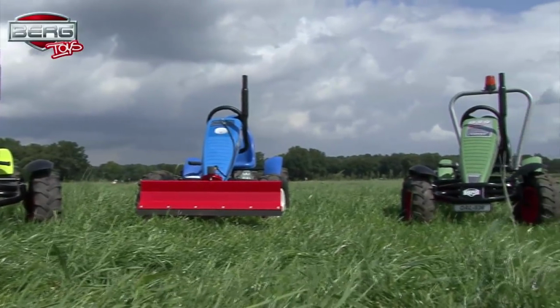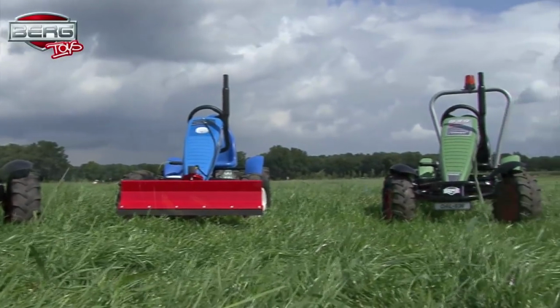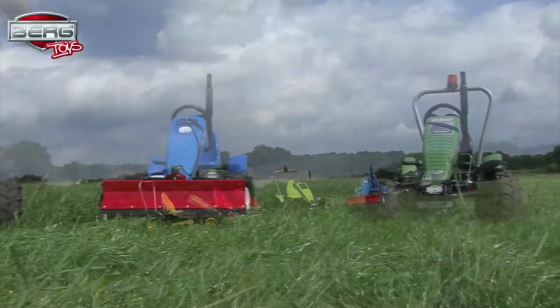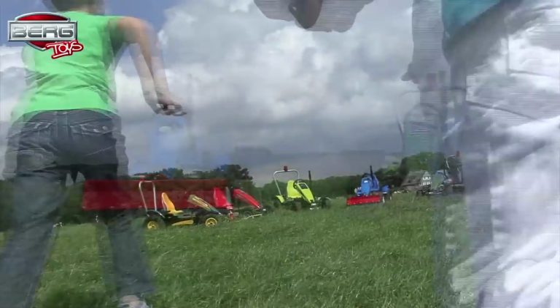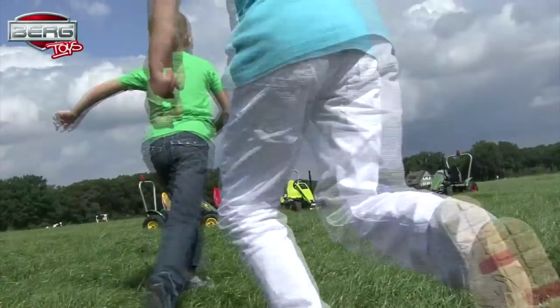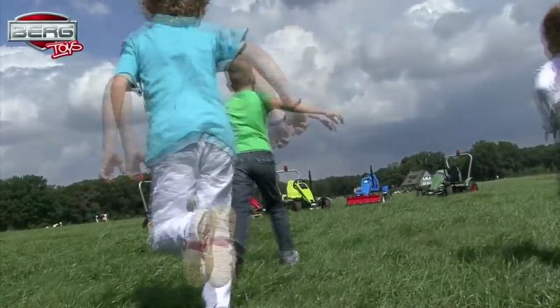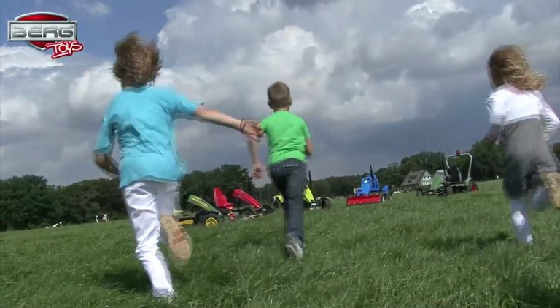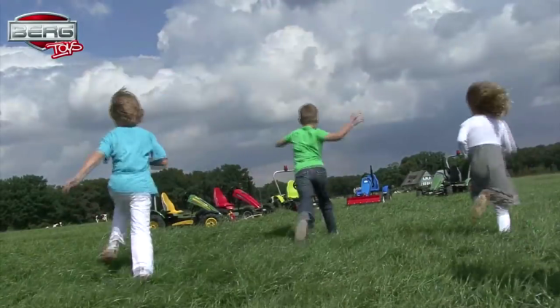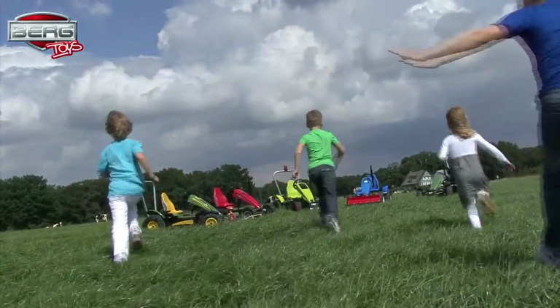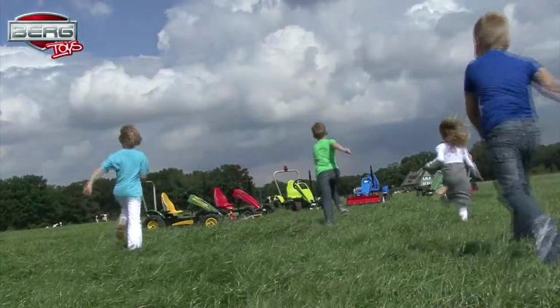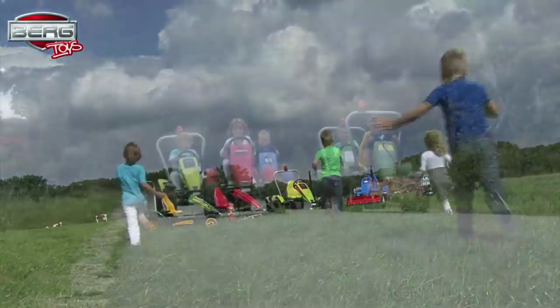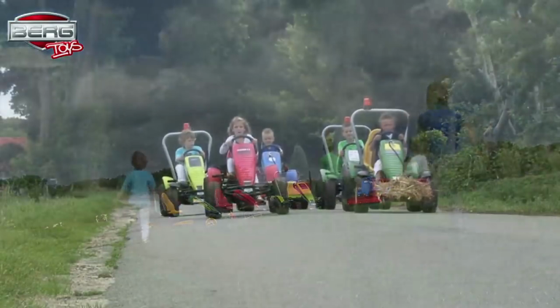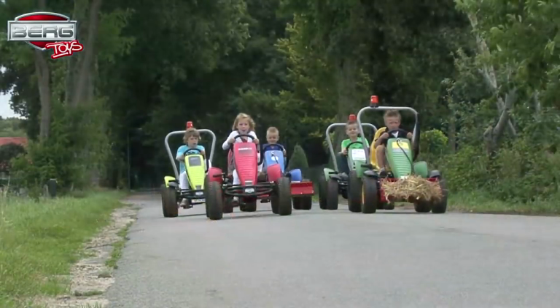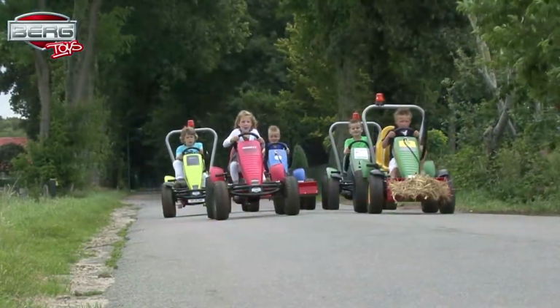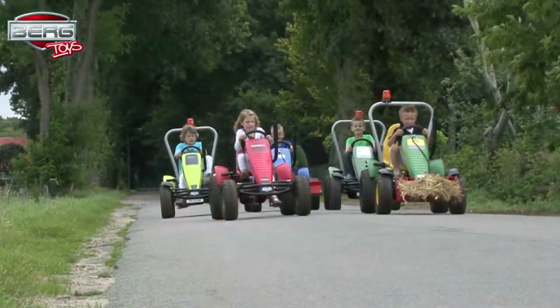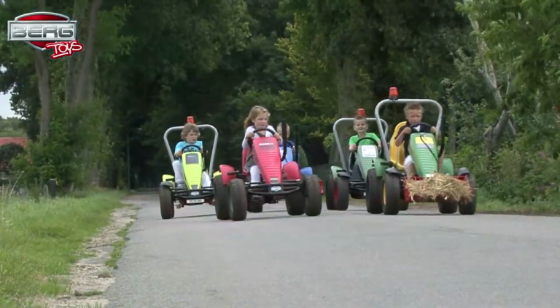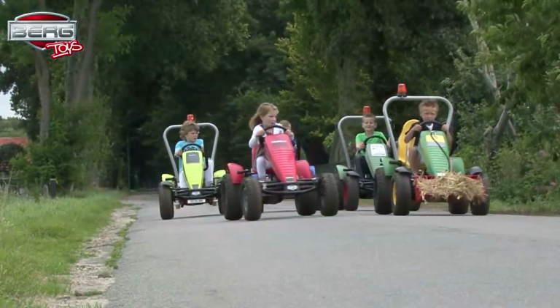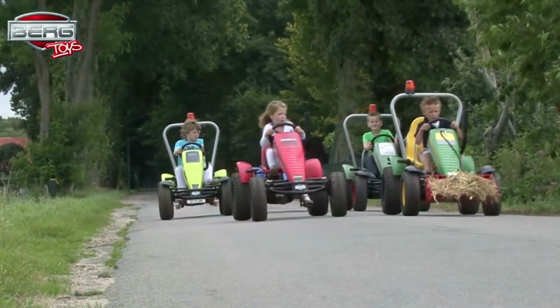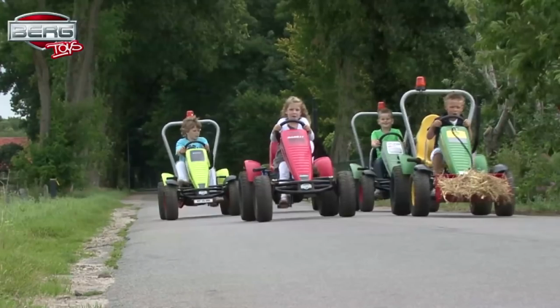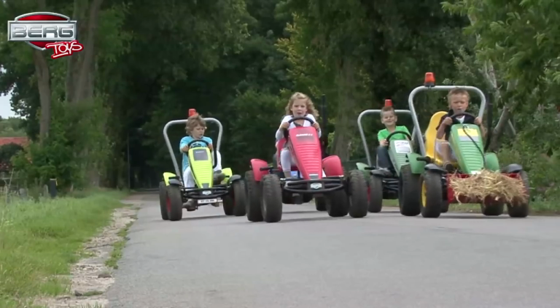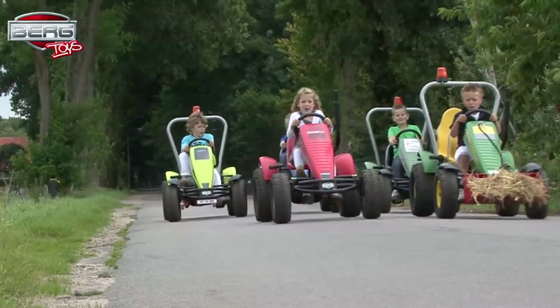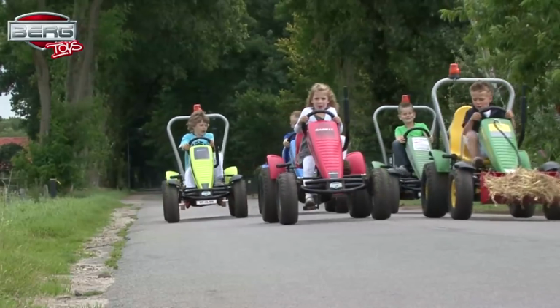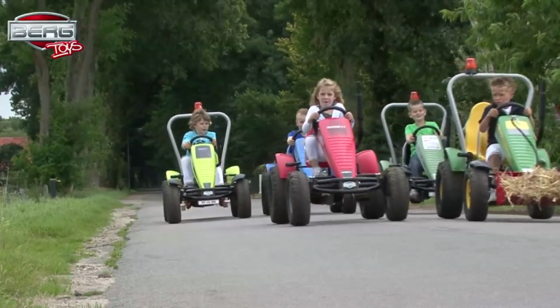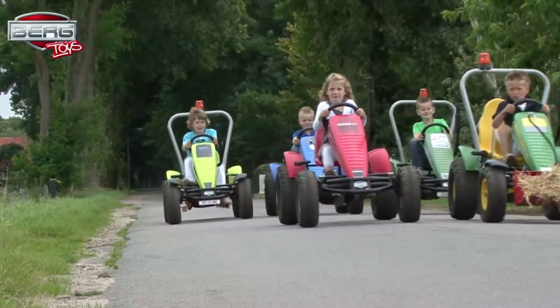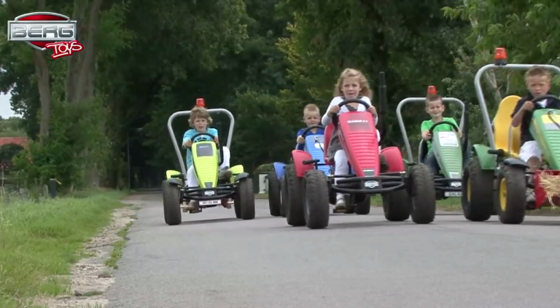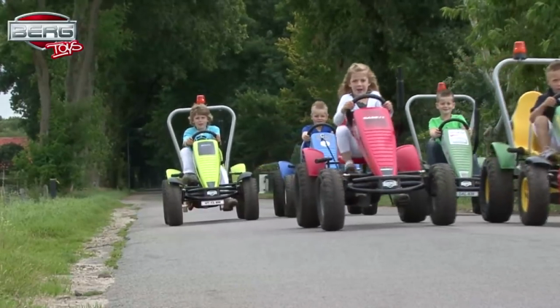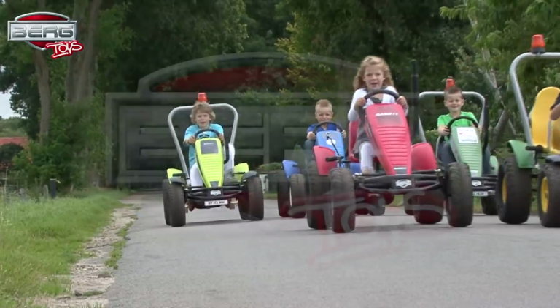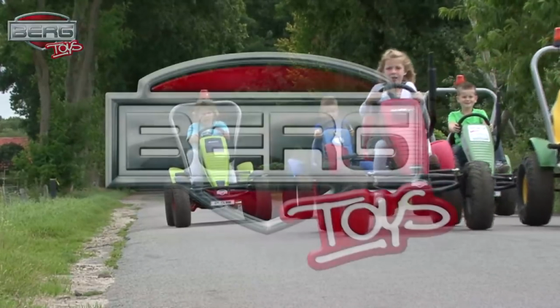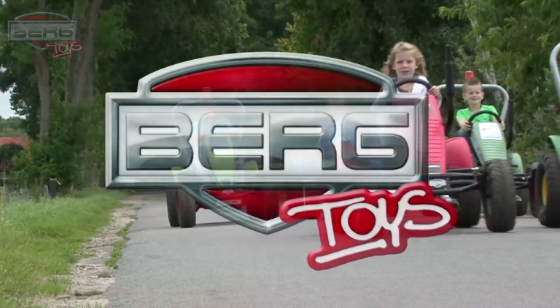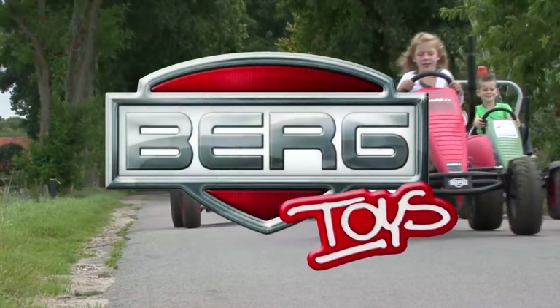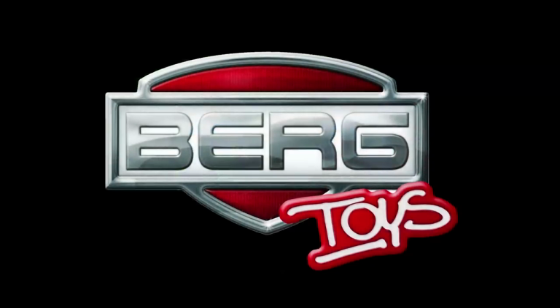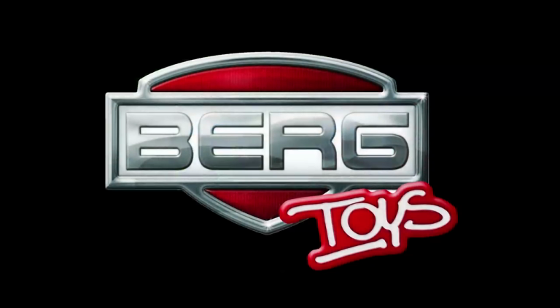So choose your favorite tractor make, model, and tools to get you ready to start work for real. Visit BergToys.com now.